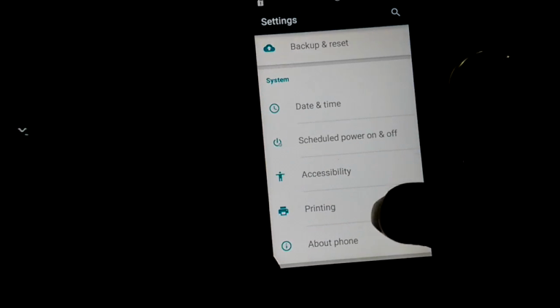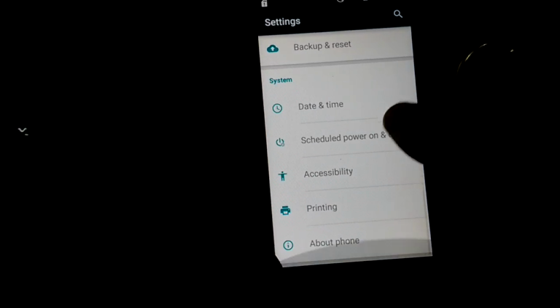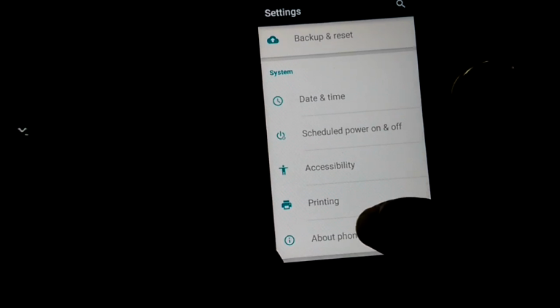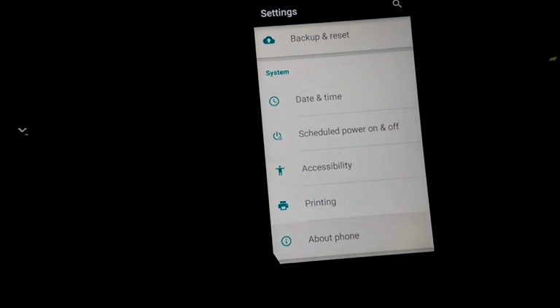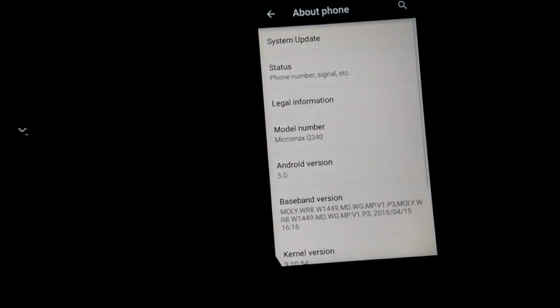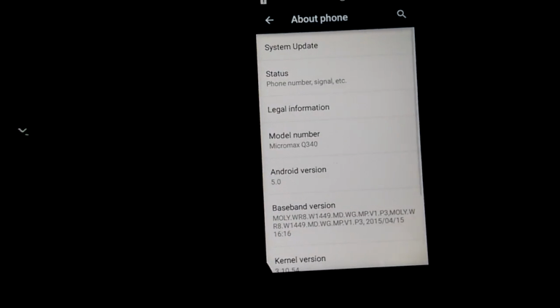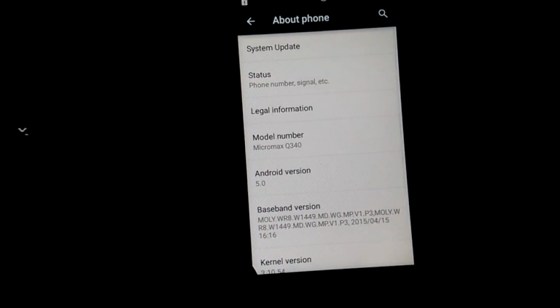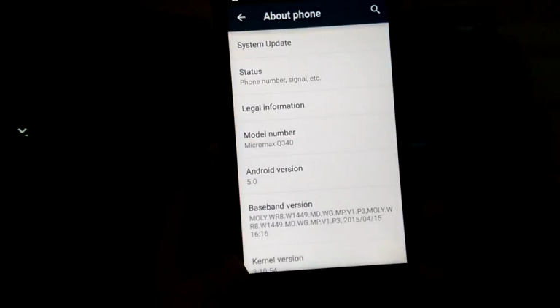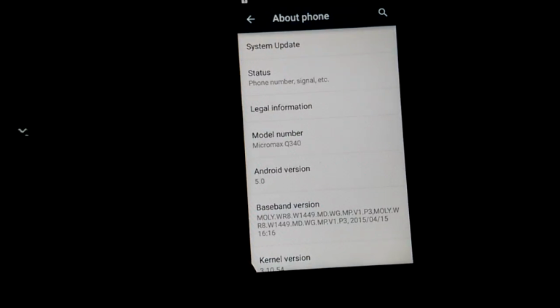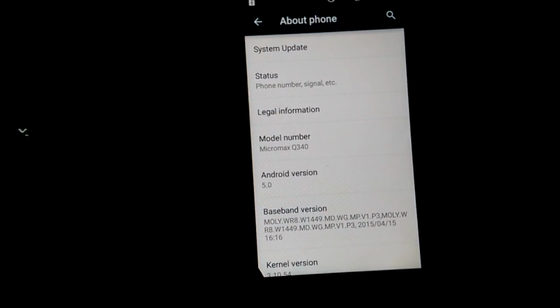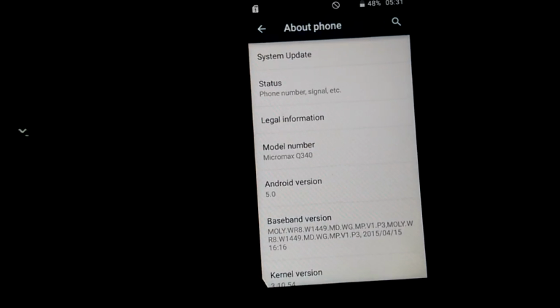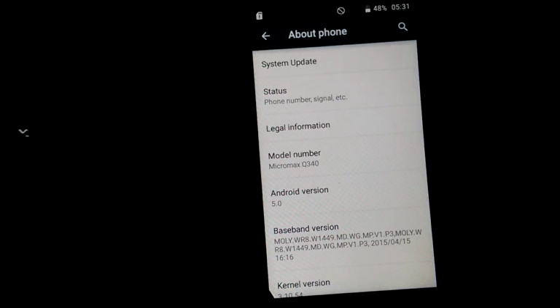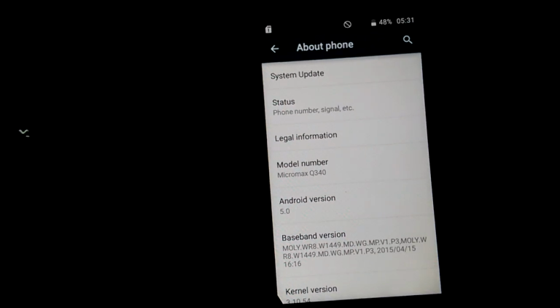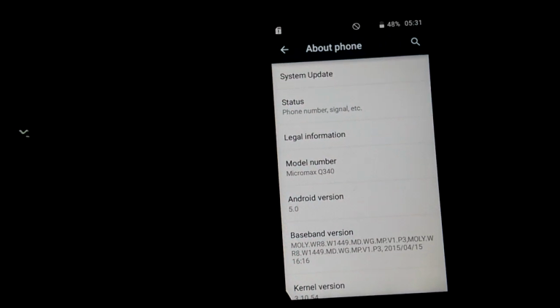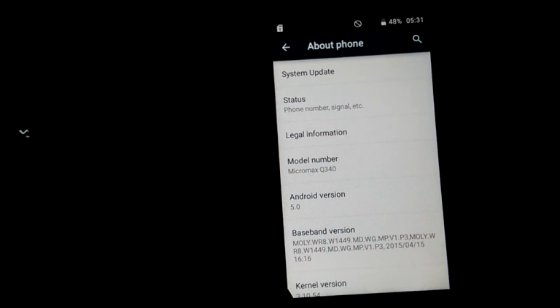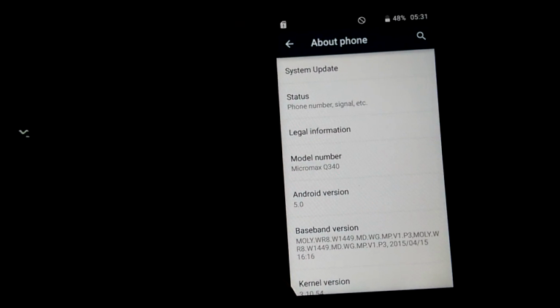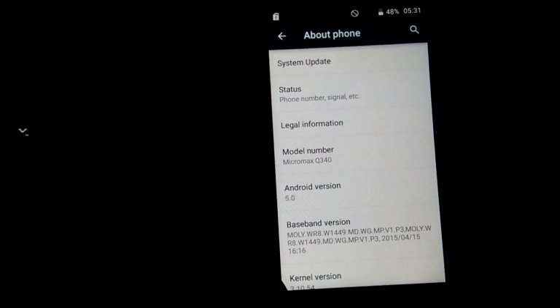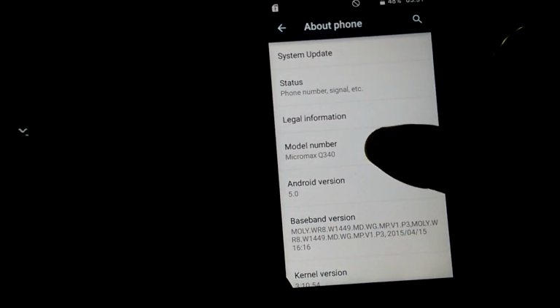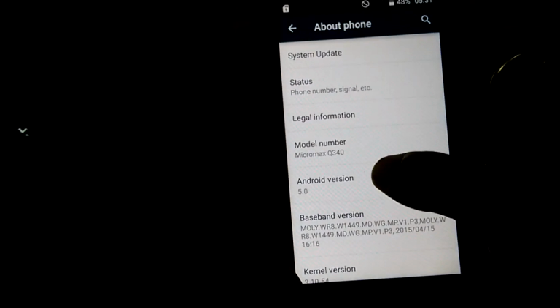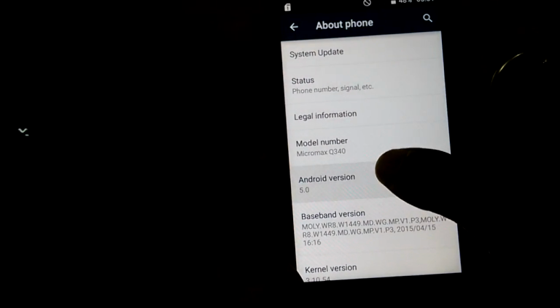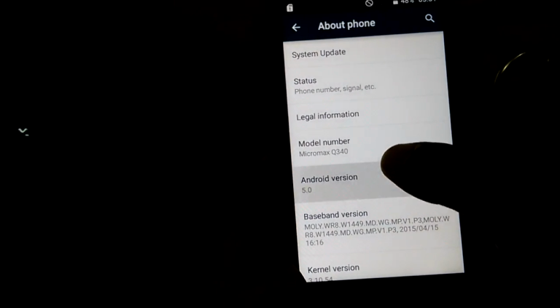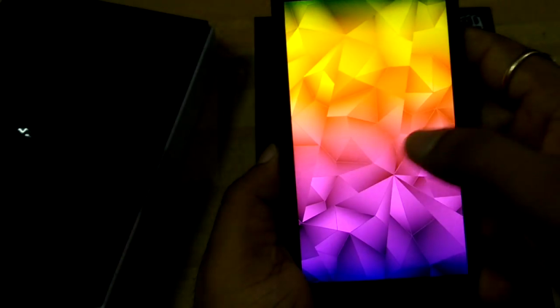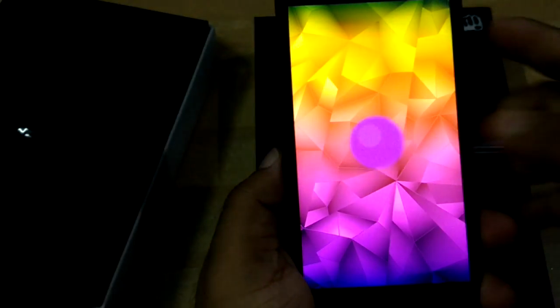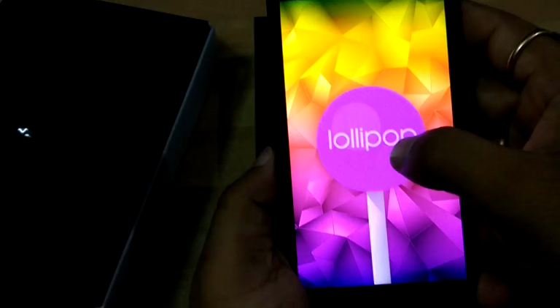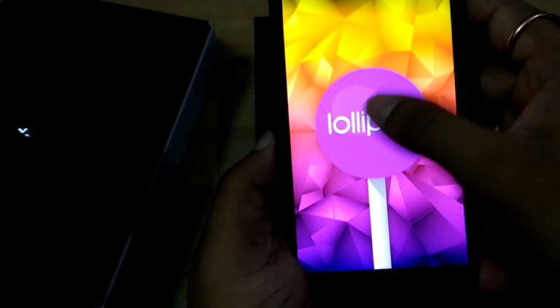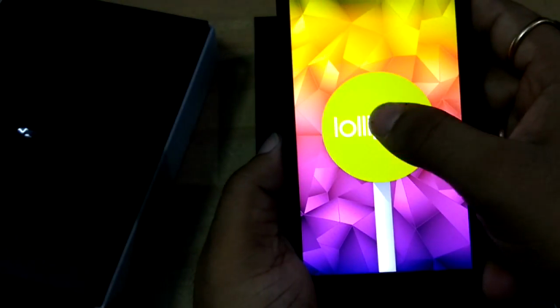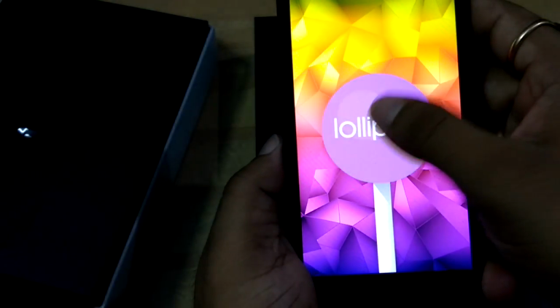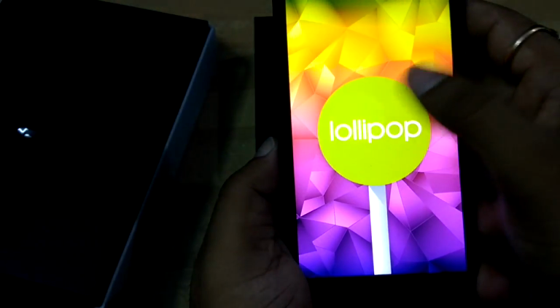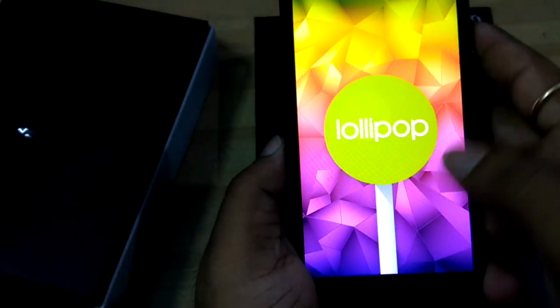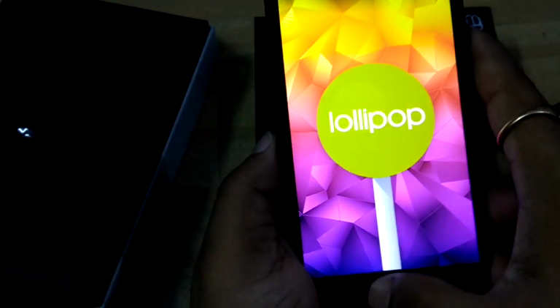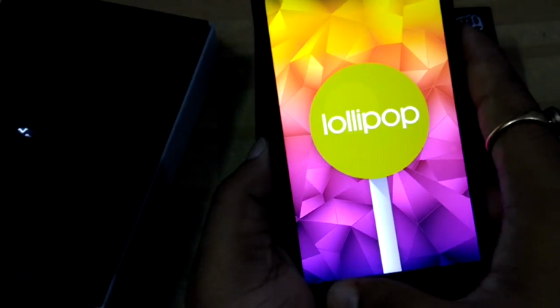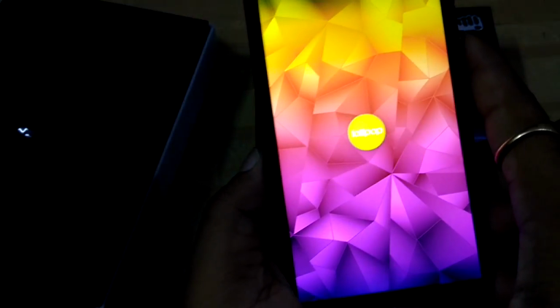You can also find accessibility, privacy, and About Phone. Inside About Phone you can see the model number is Micromax Q340 and the Android version is 5.0 Lollipop. Now let's go back and check the status.